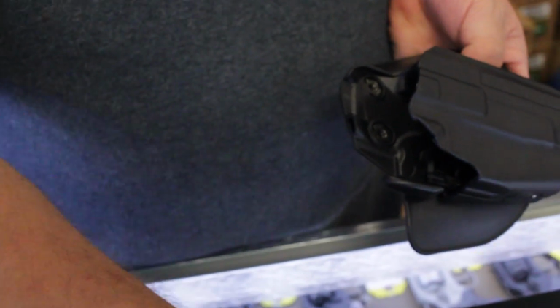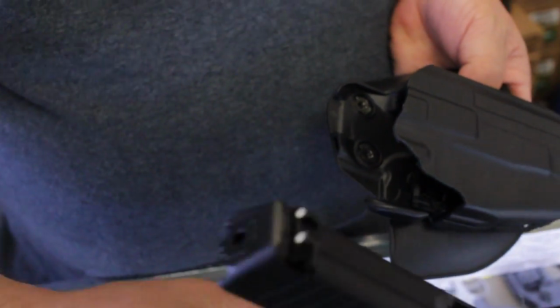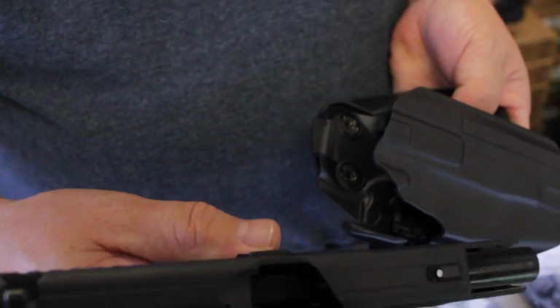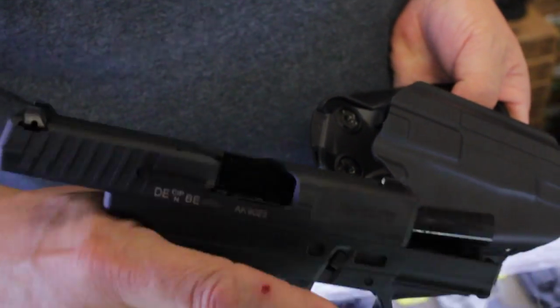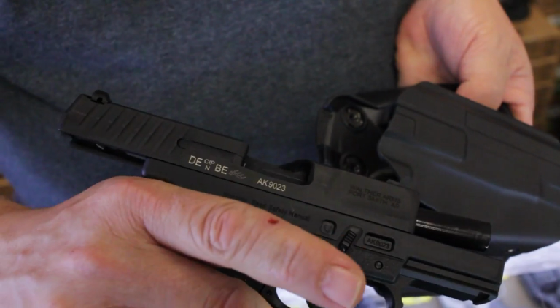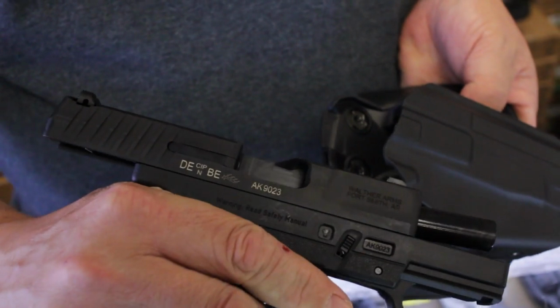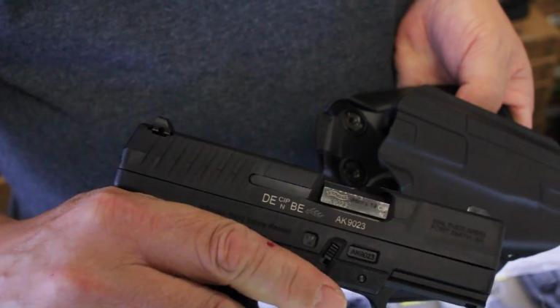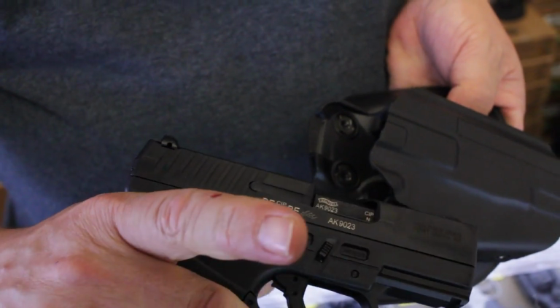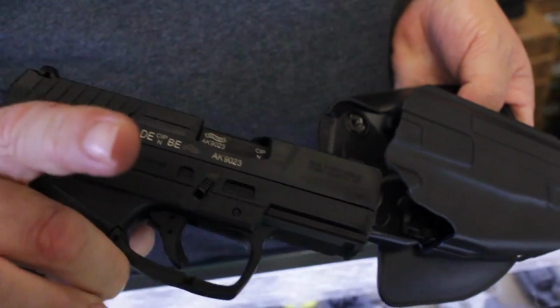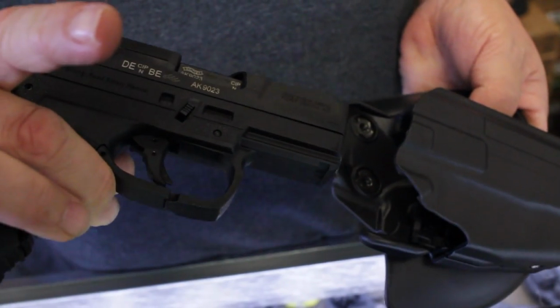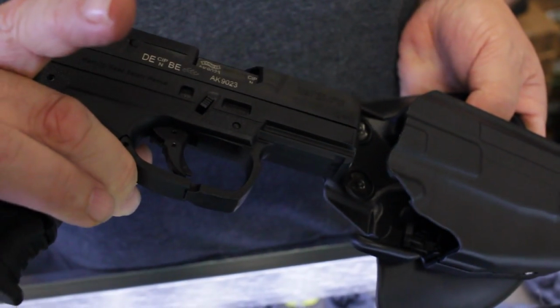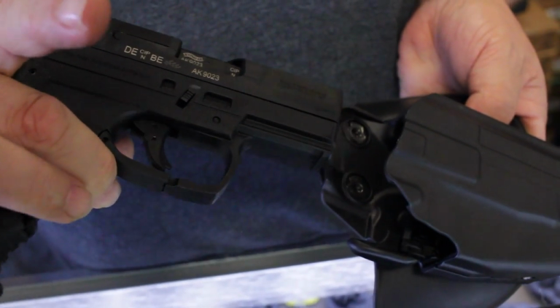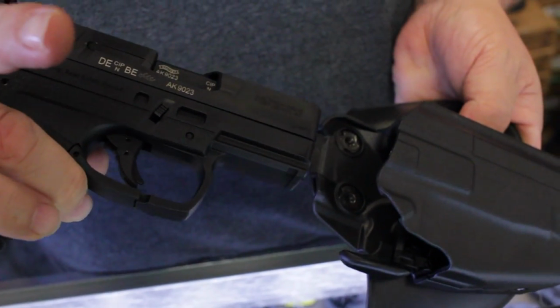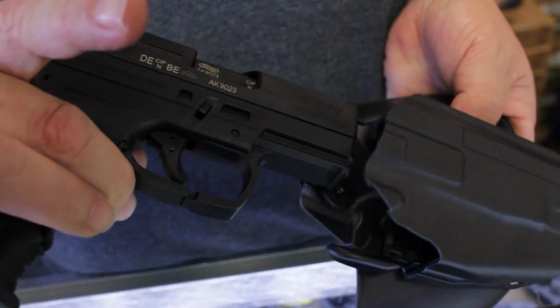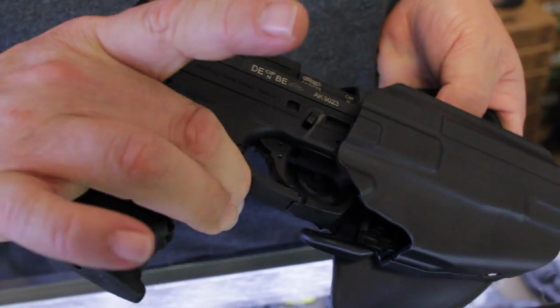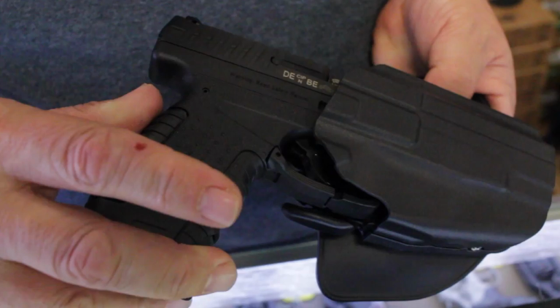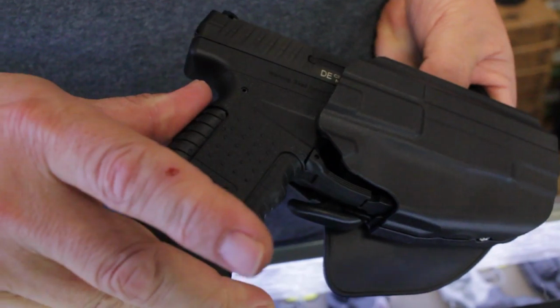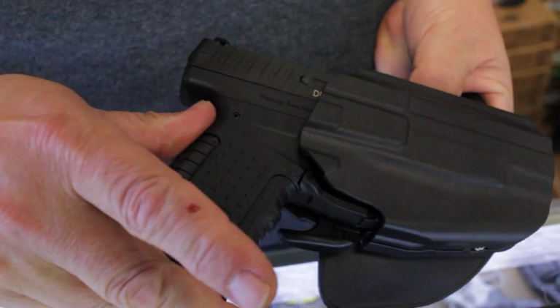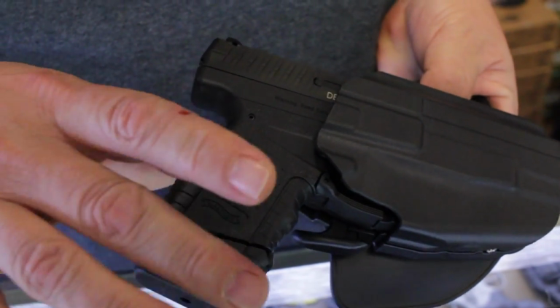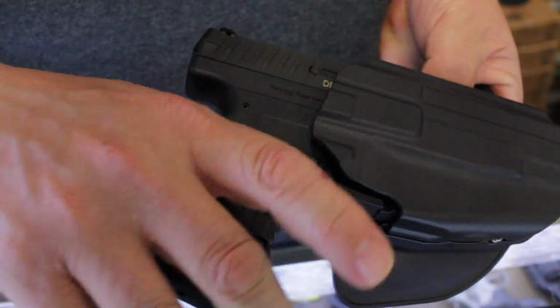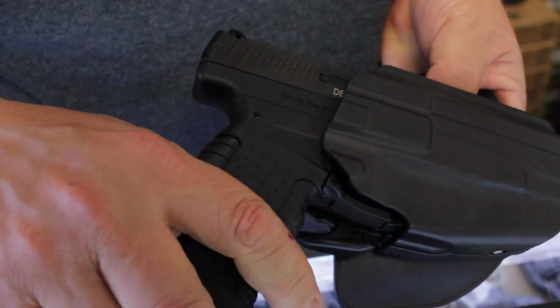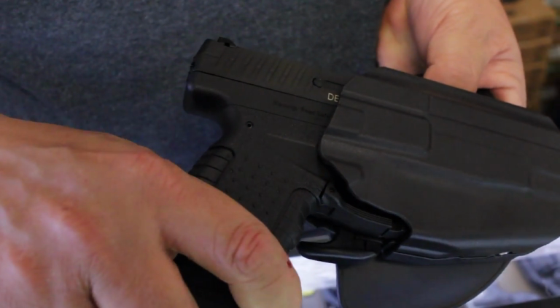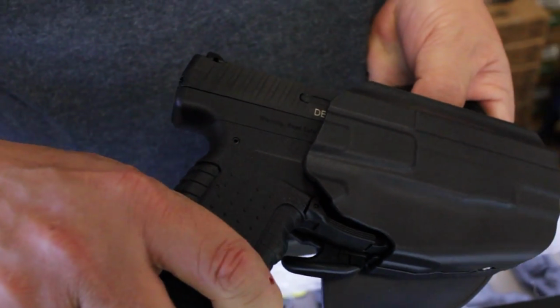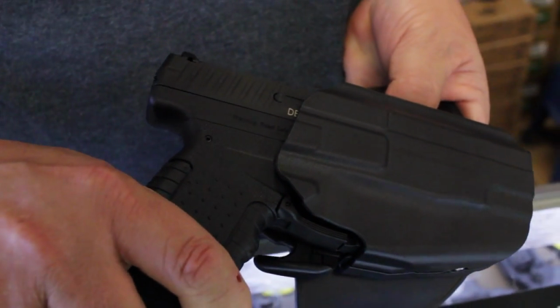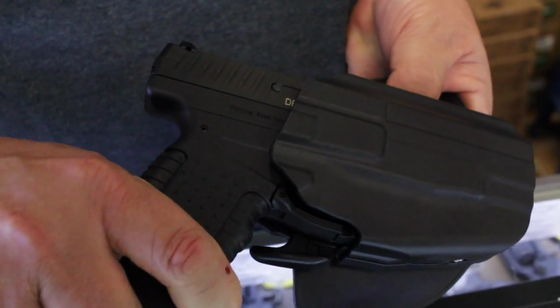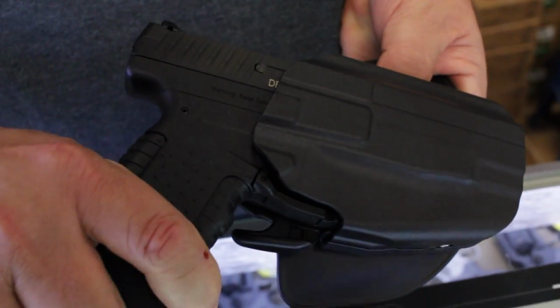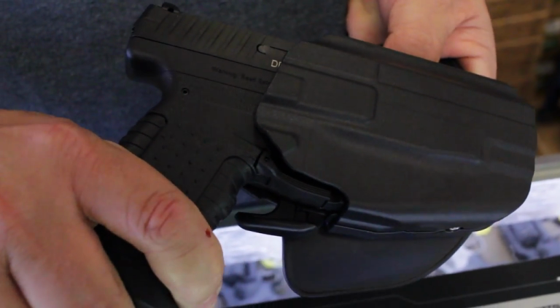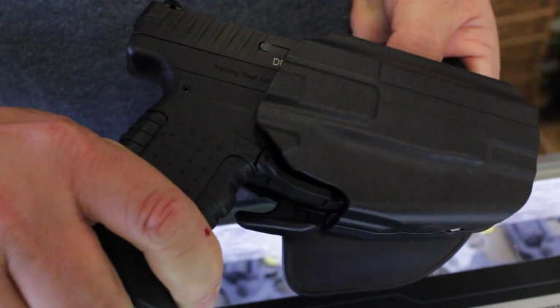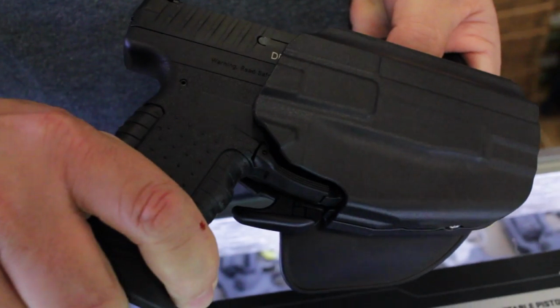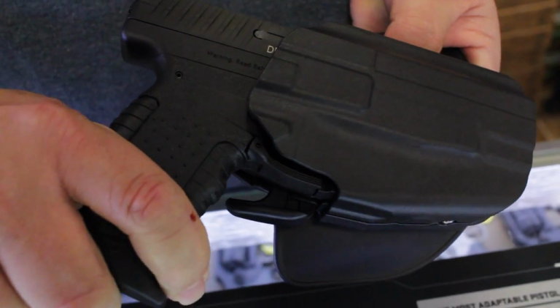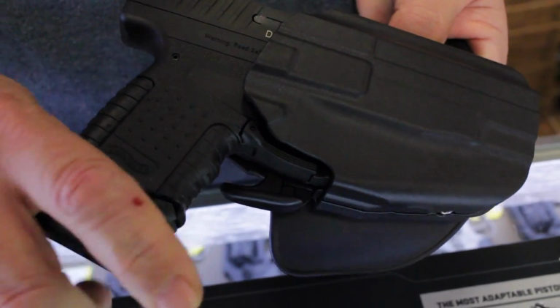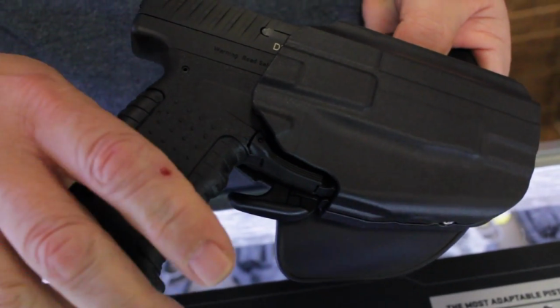Third, we have a Walther PPS, which is a single stack but has slightly different ergonomics than the Taurus. Again, it goes in, clicks and locks in. Now this one is a little looser than the other two just because of the design of the gun.